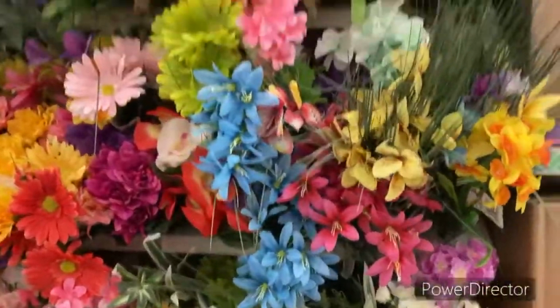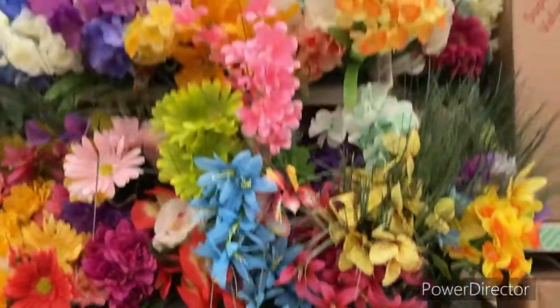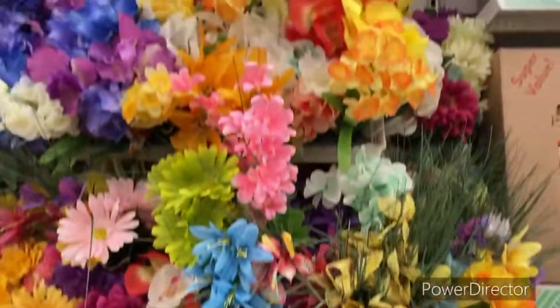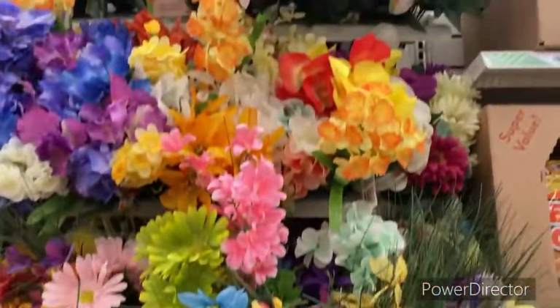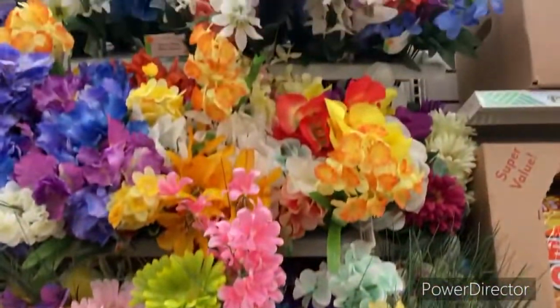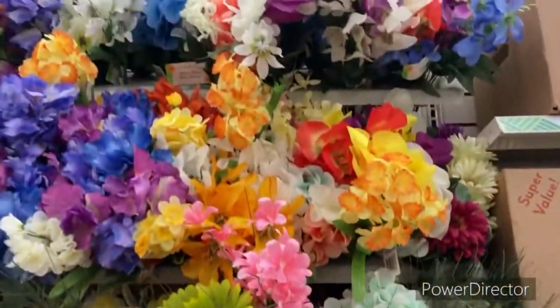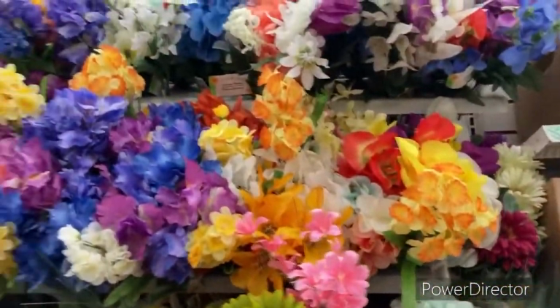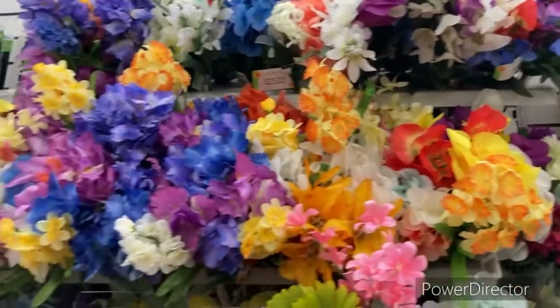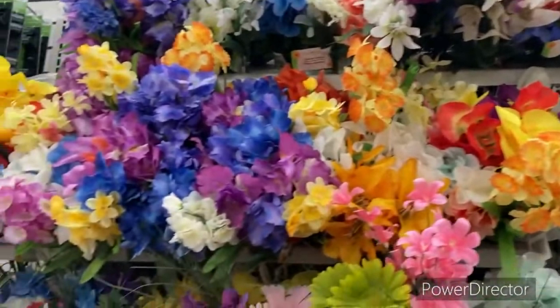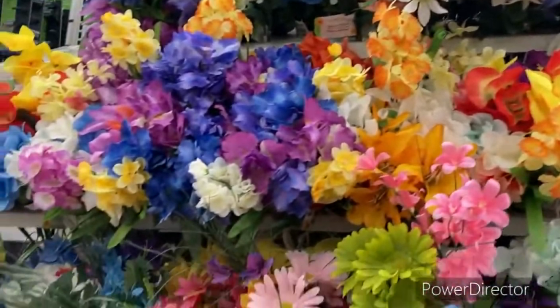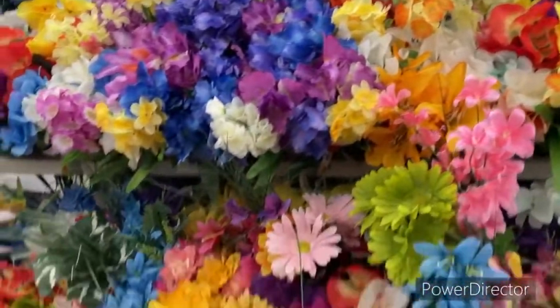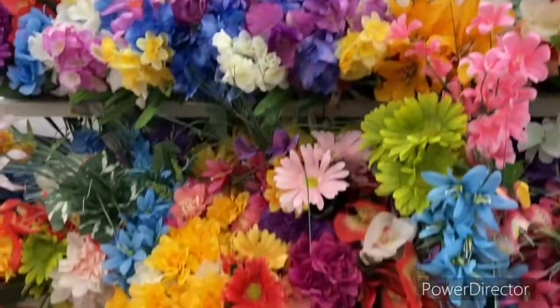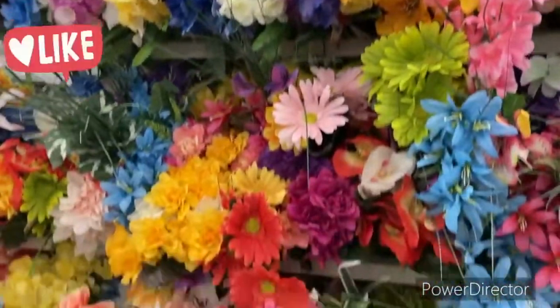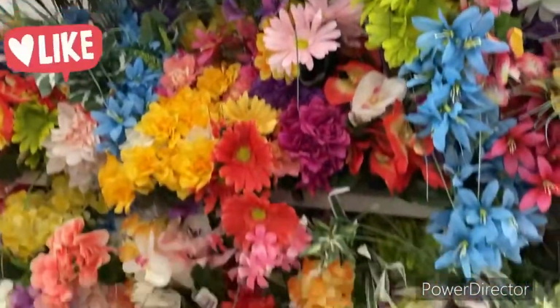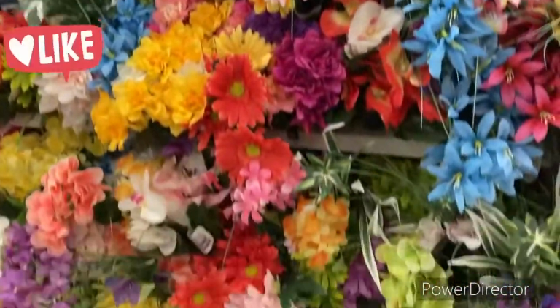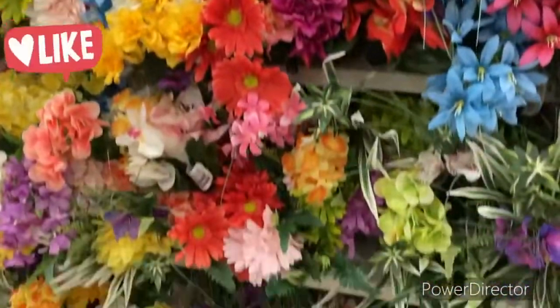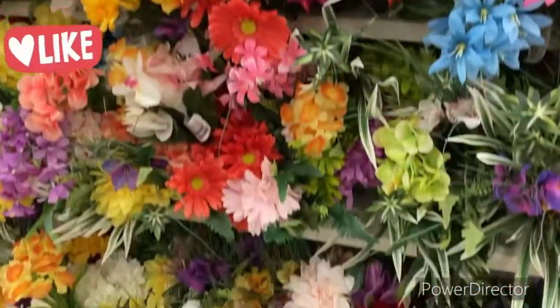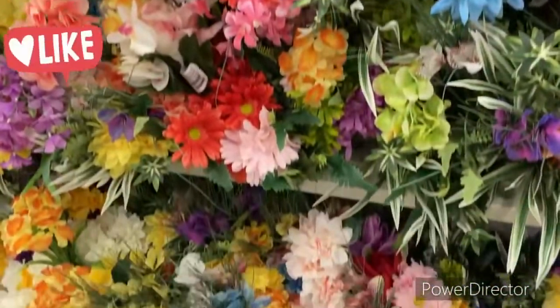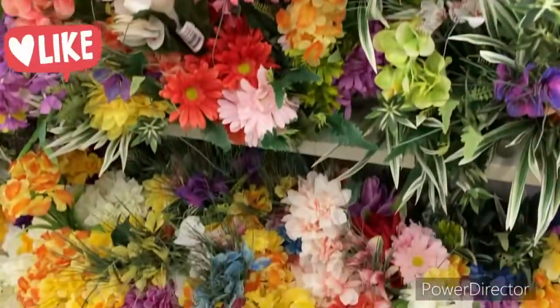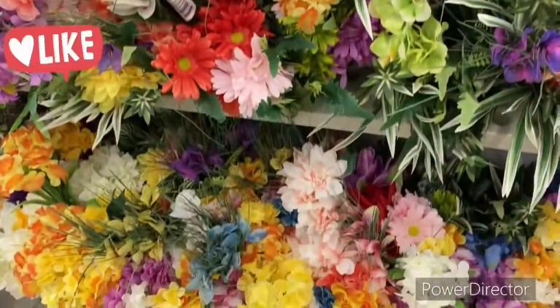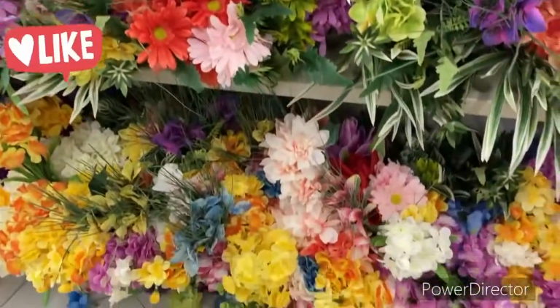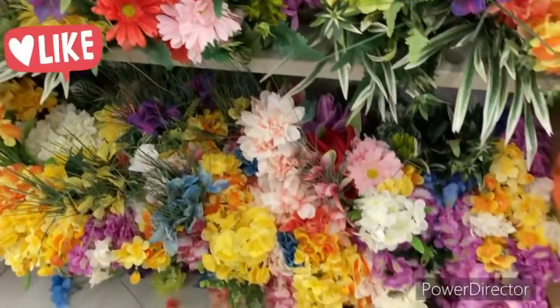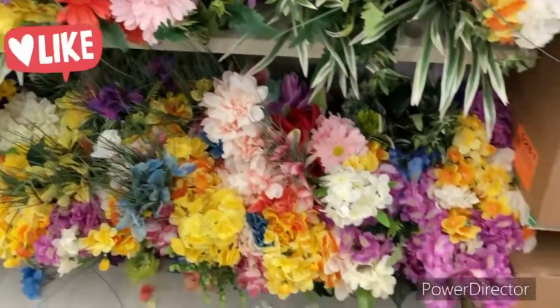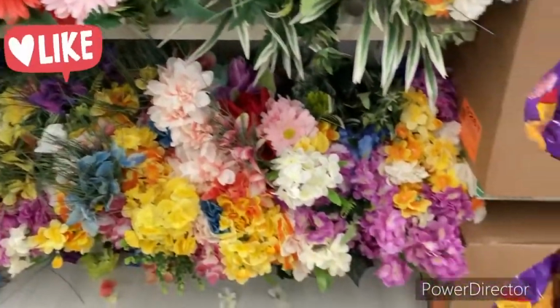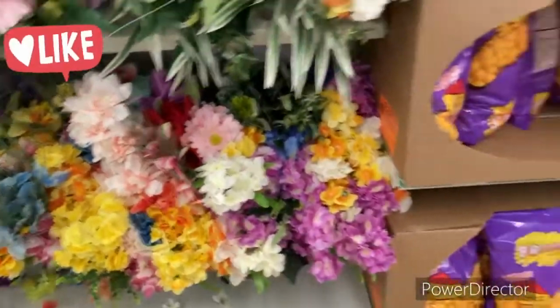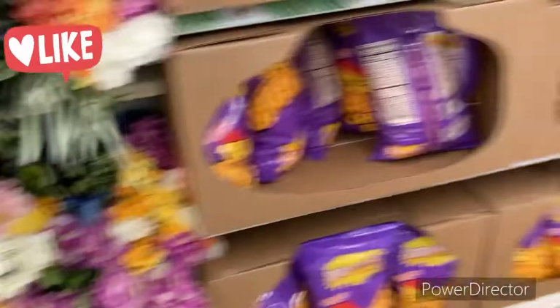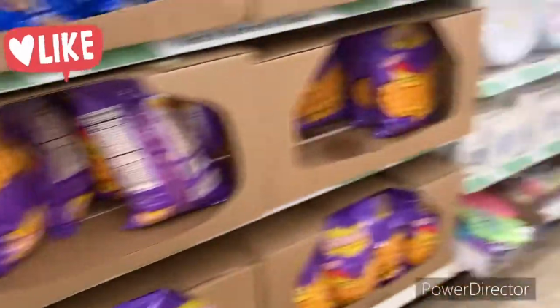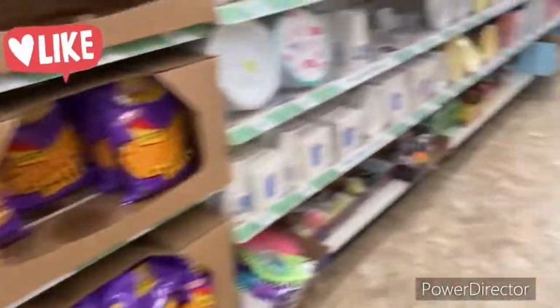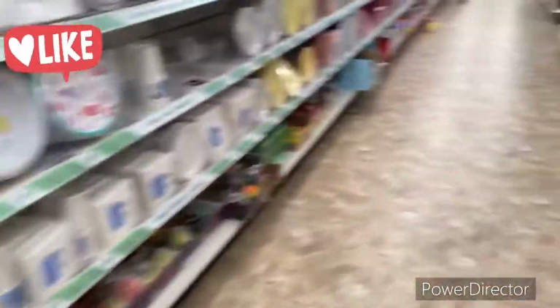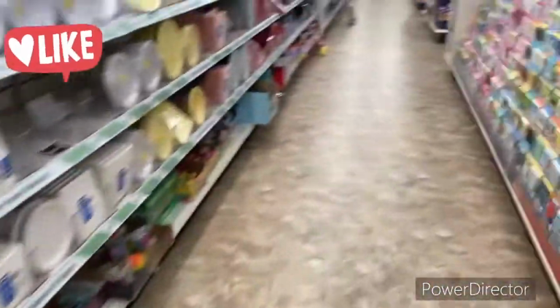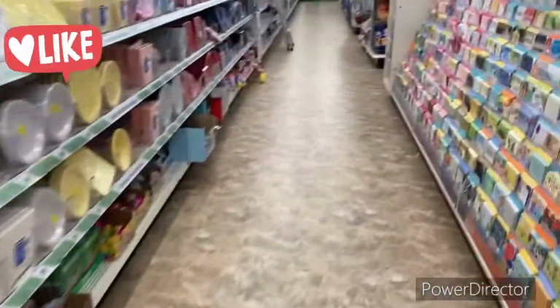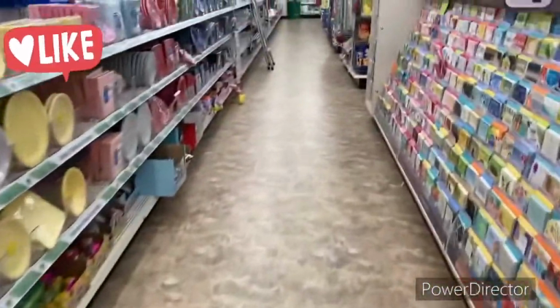Oh guys, they brought new flowers out. These are nice, I like them. I might pick up some of these as well.